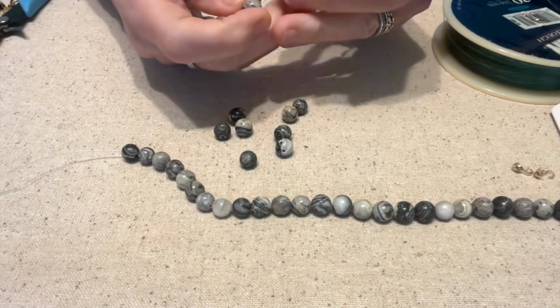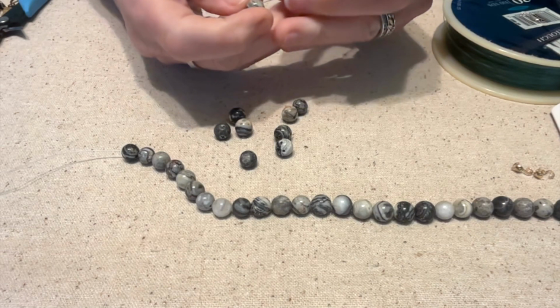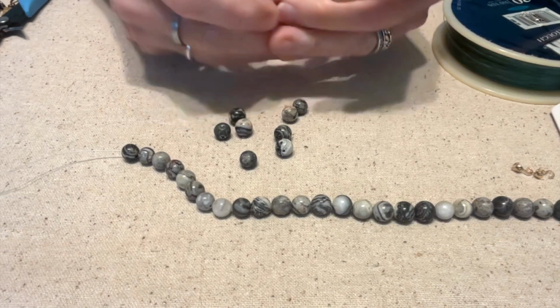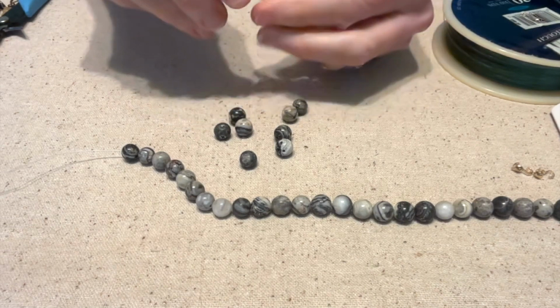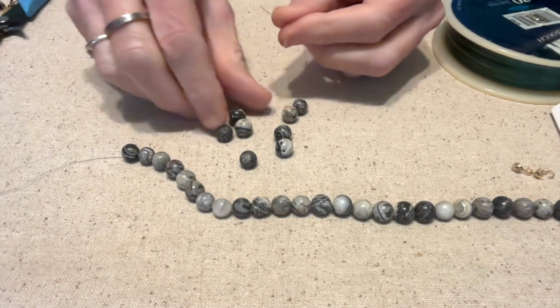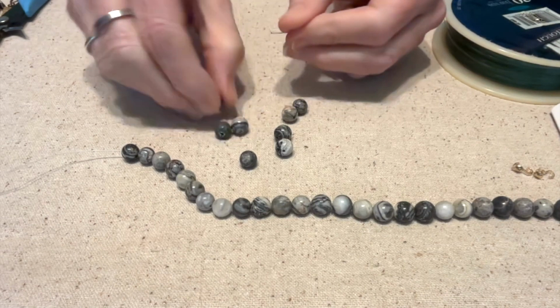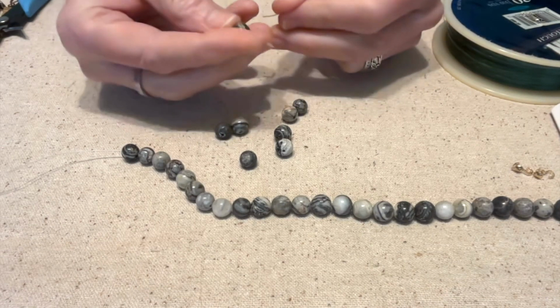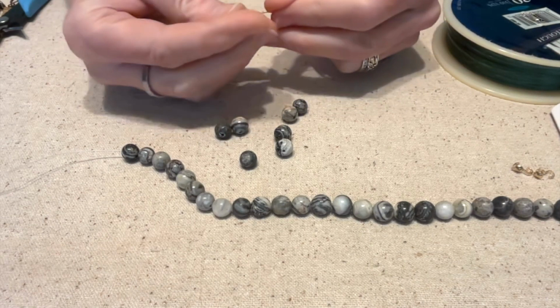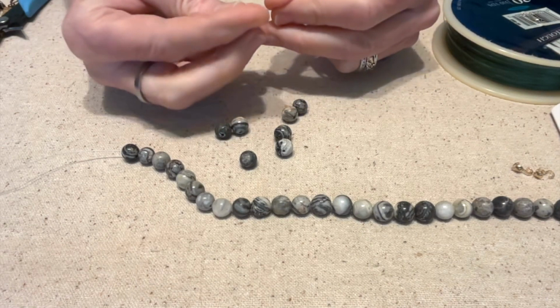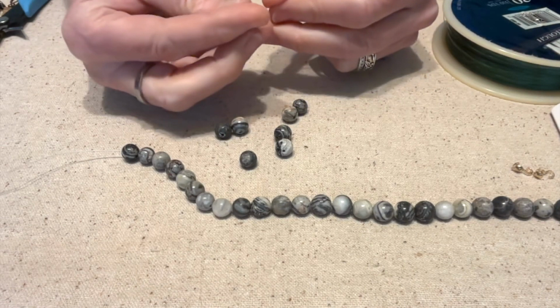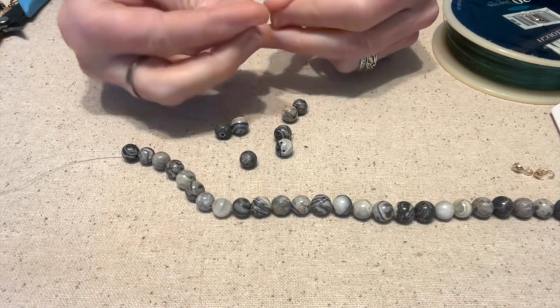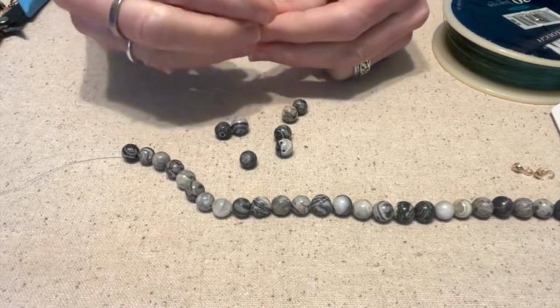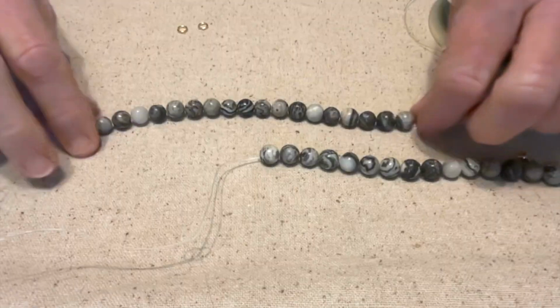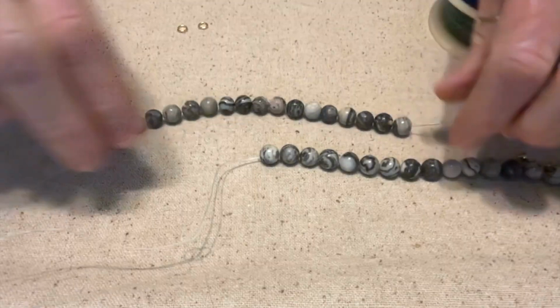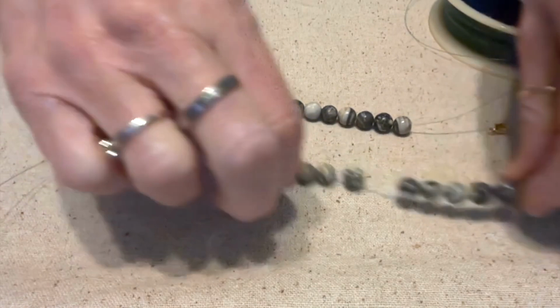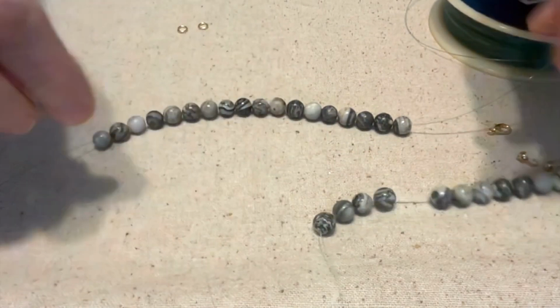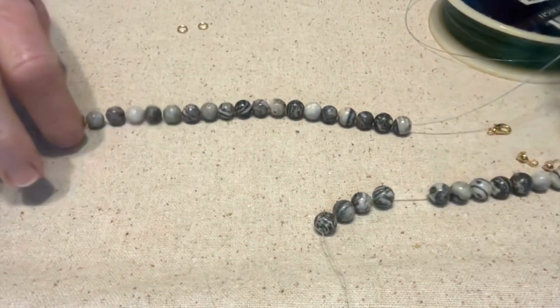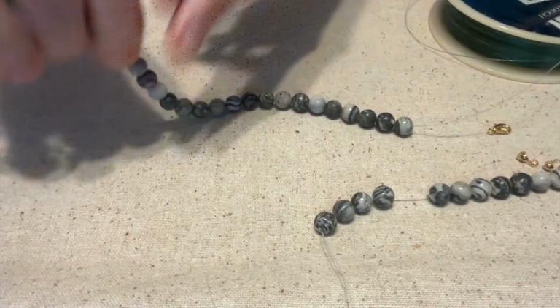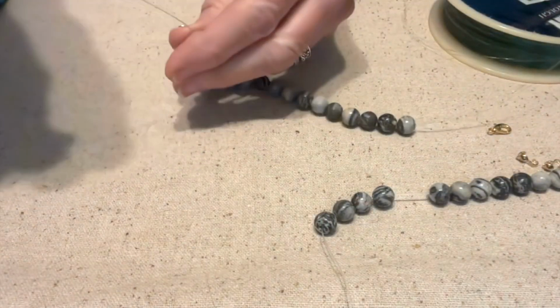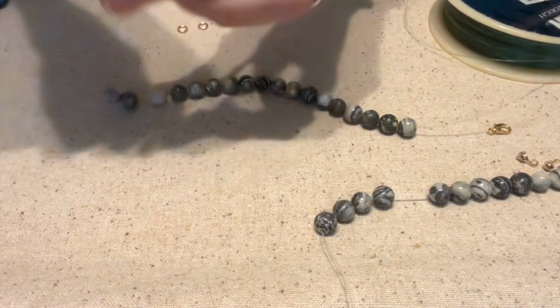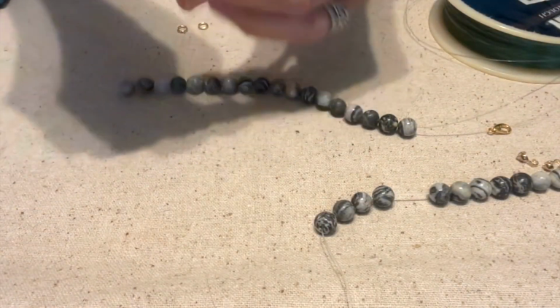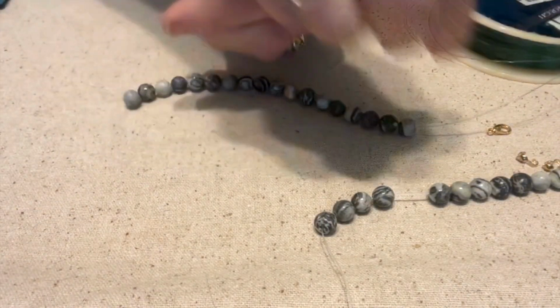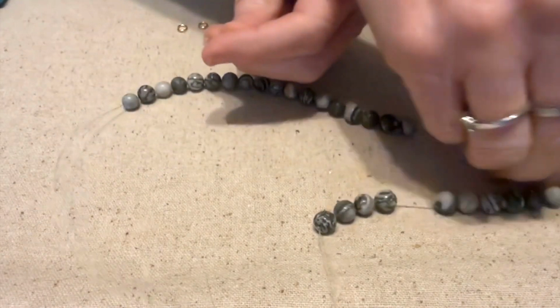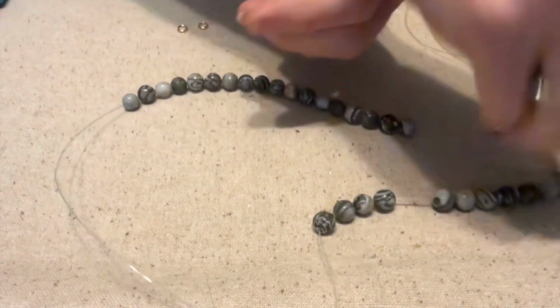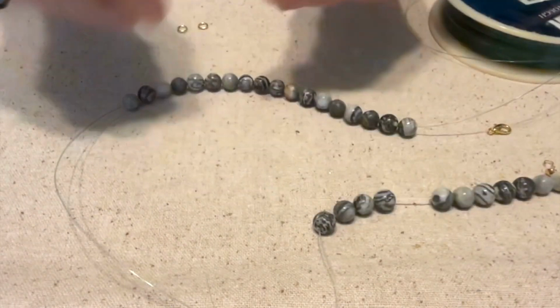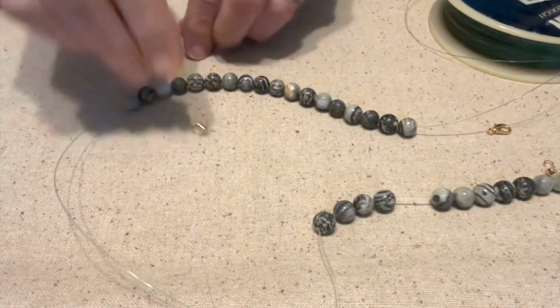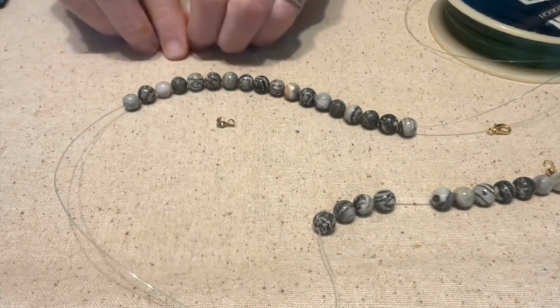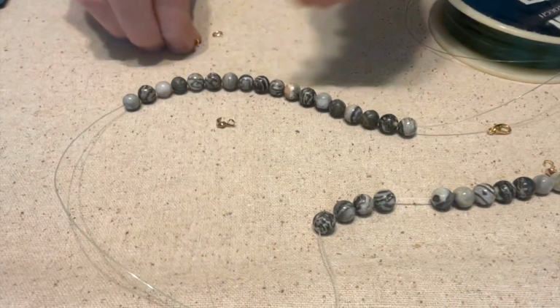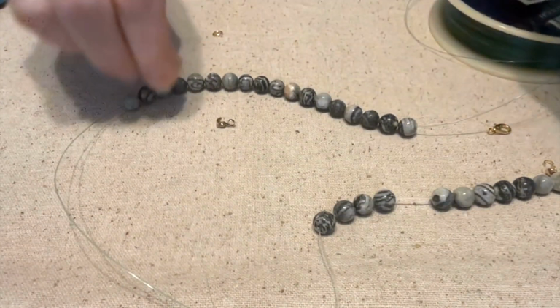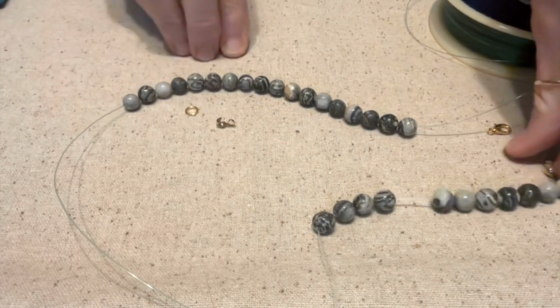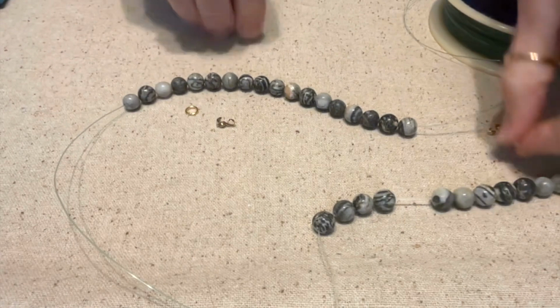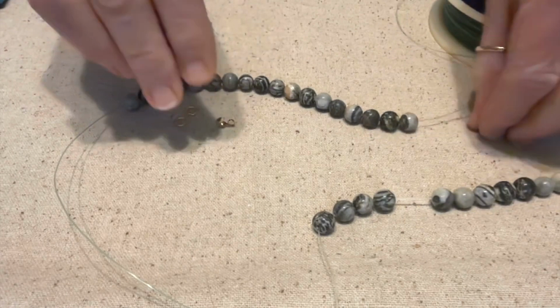Basically what we're going to do is string these up real quick. I have these all strung on there, so now let's get all my findings here.